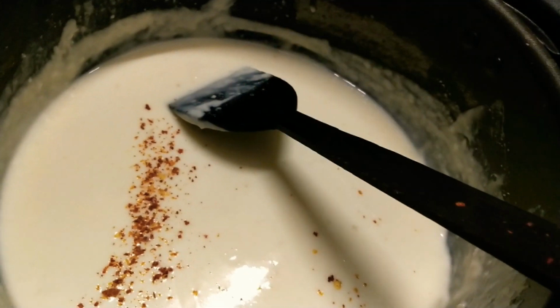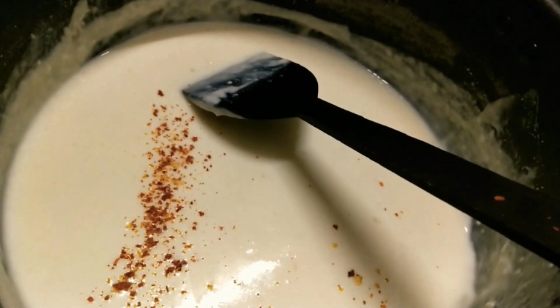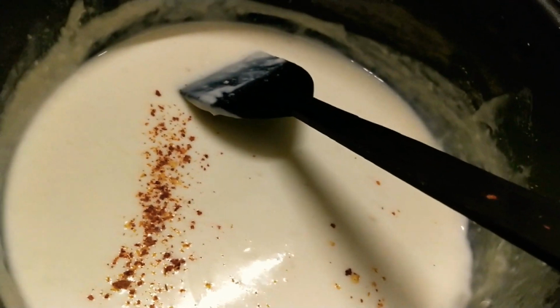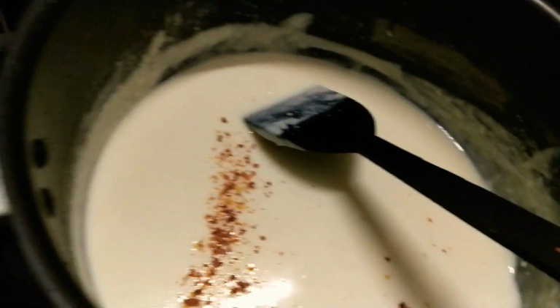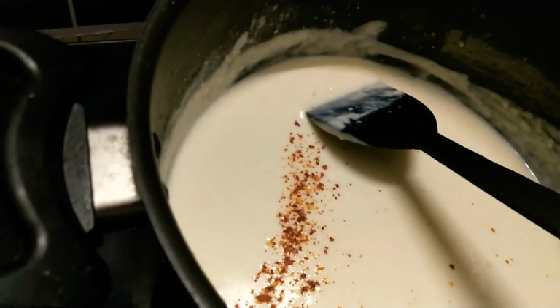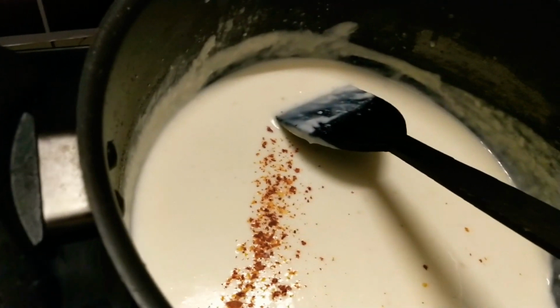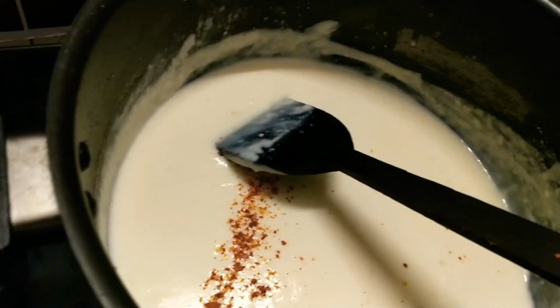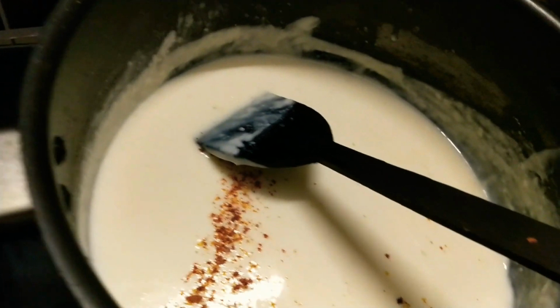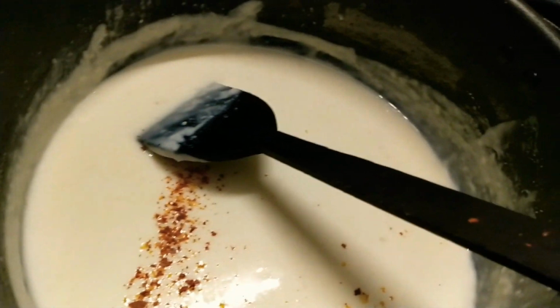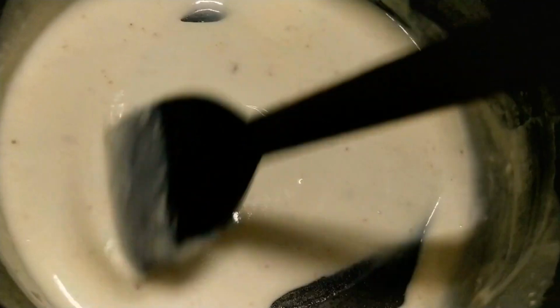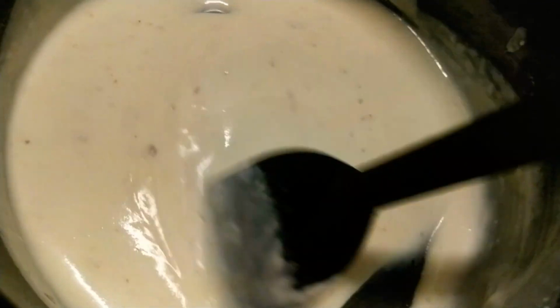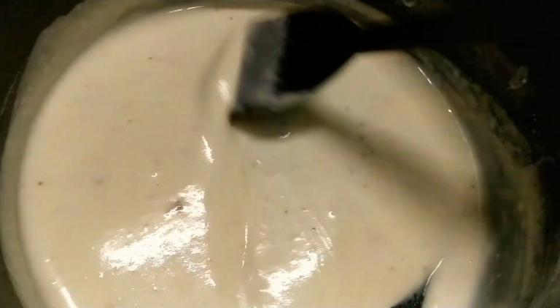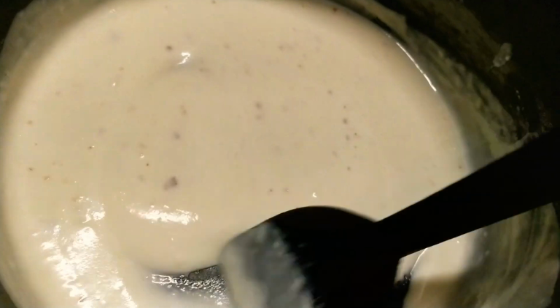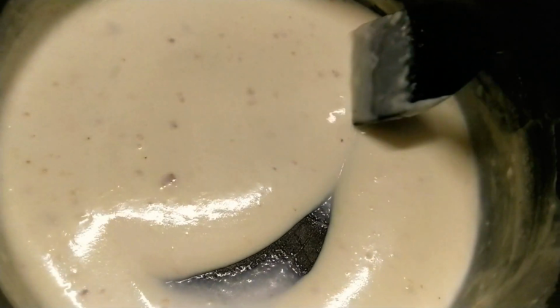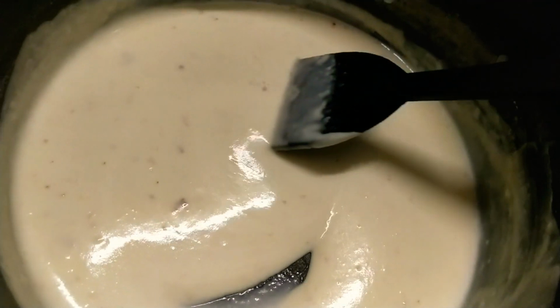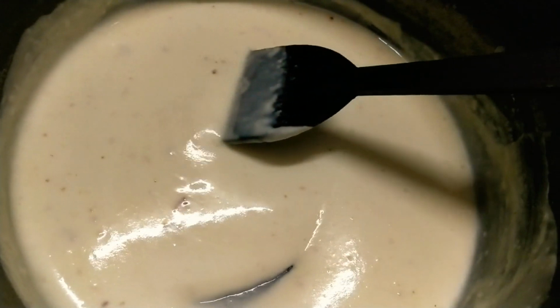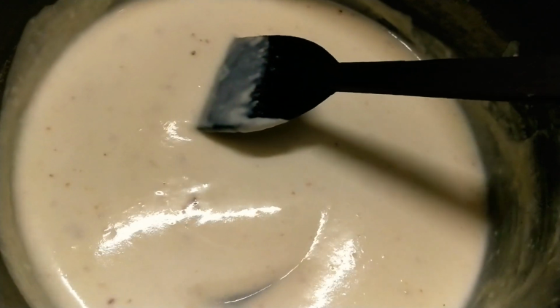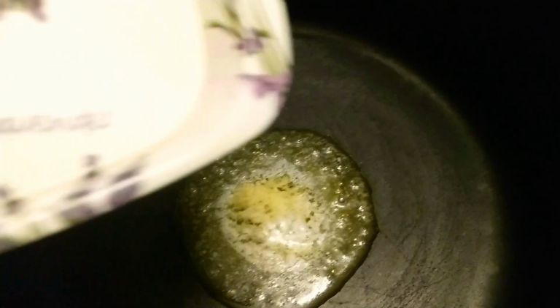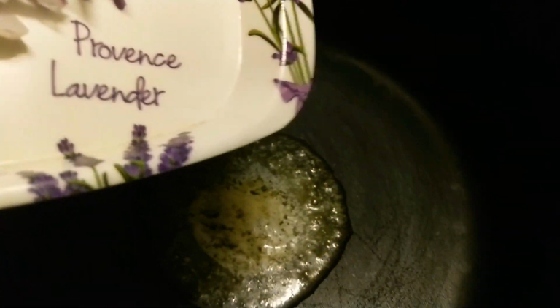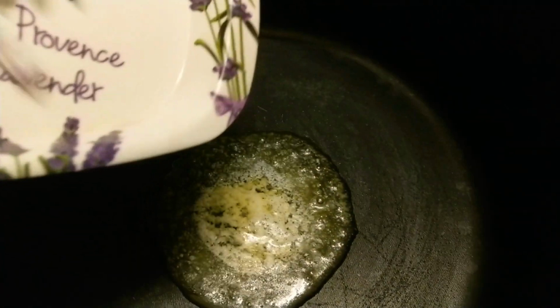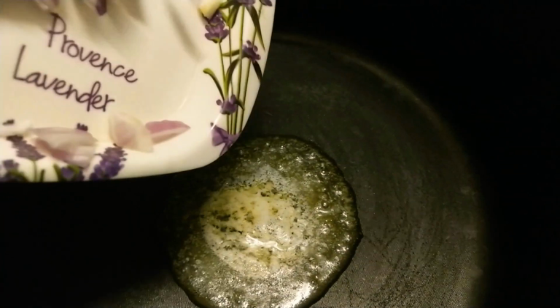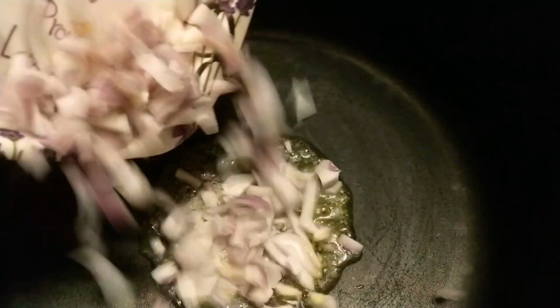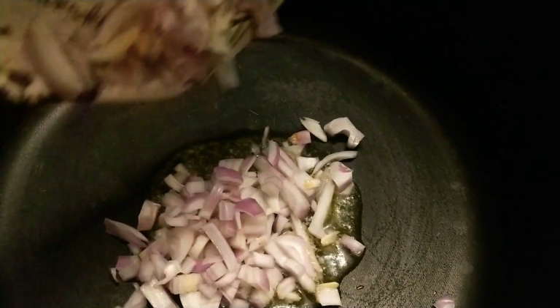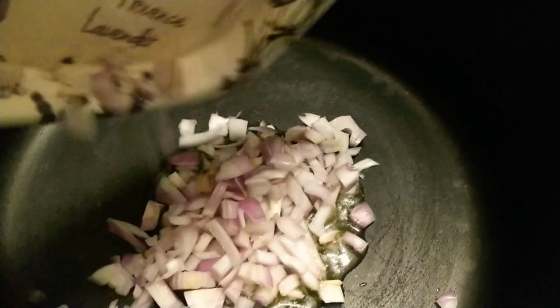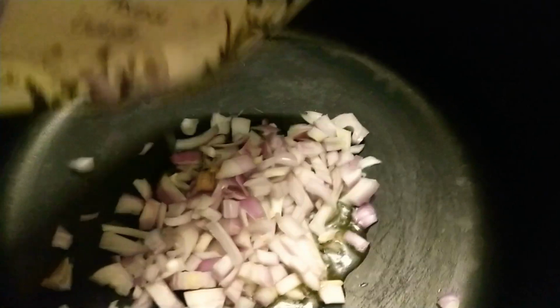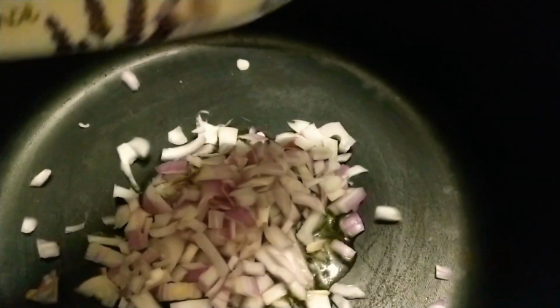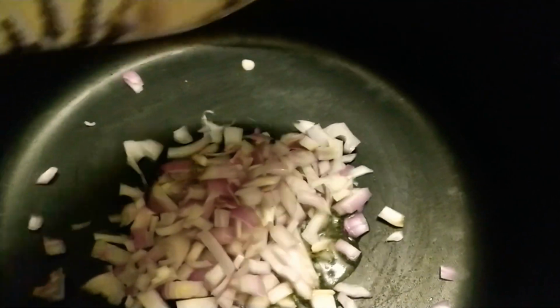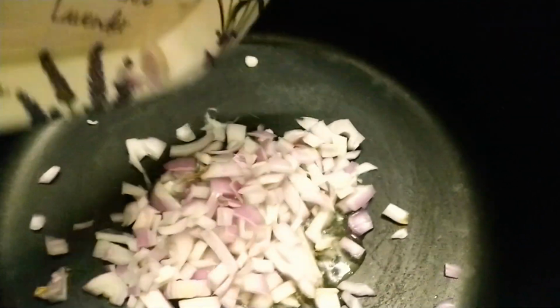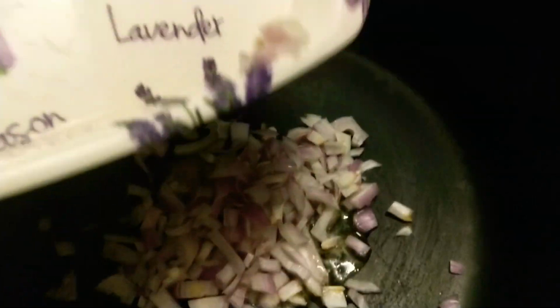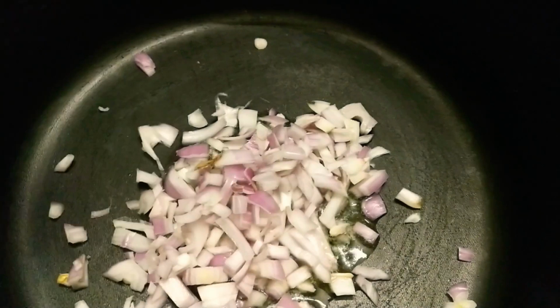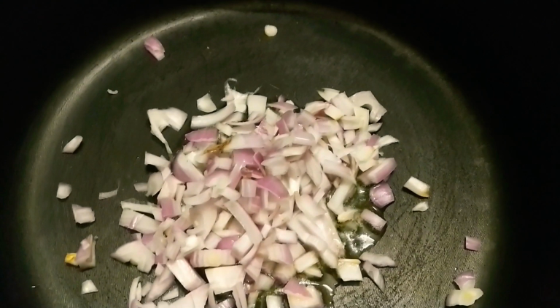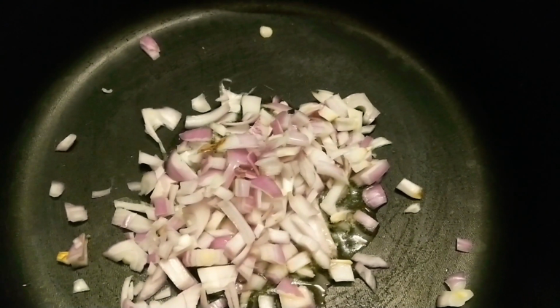Let's make the red sauce now. I've taken some butter and I'm adding onion and garlic, chopped.